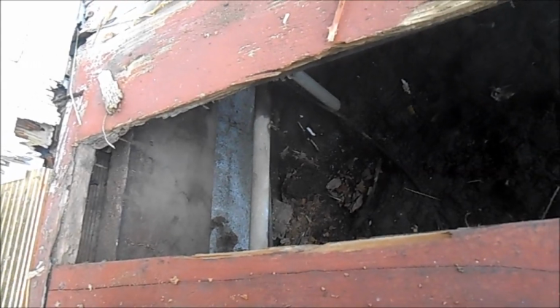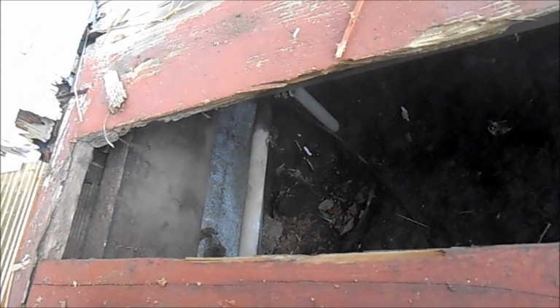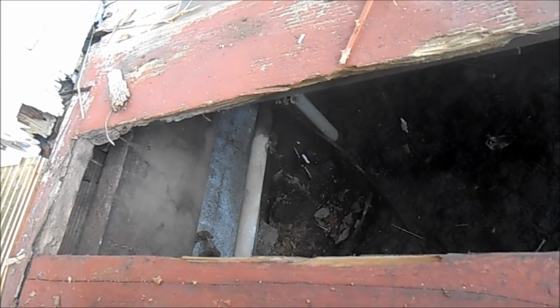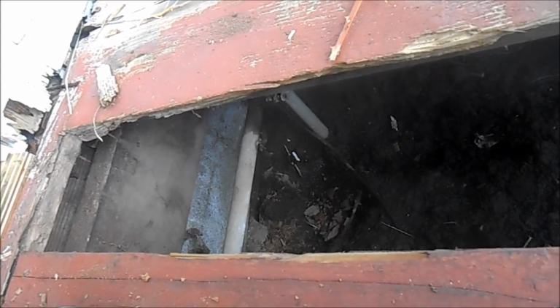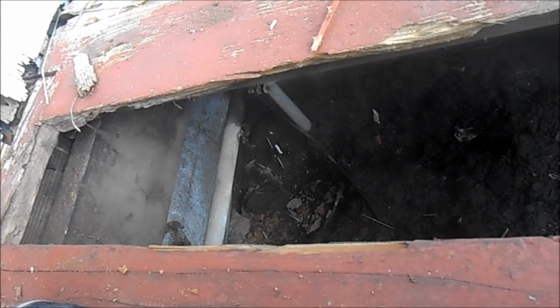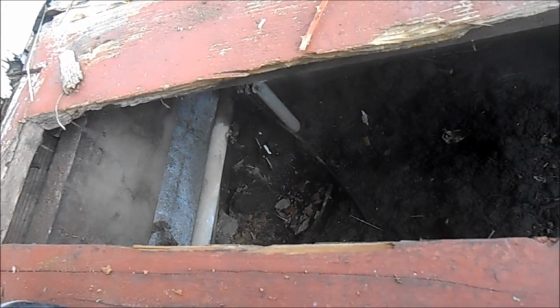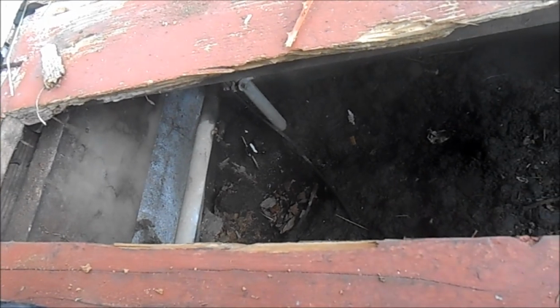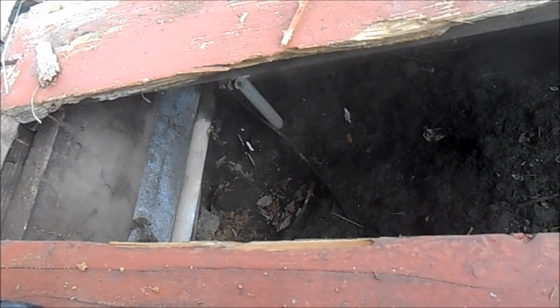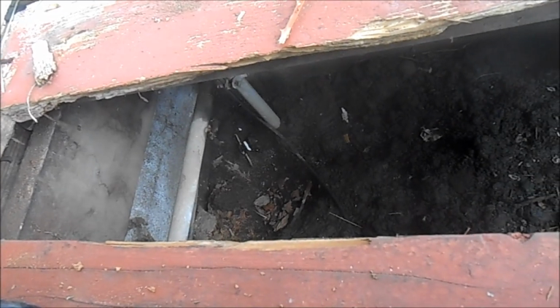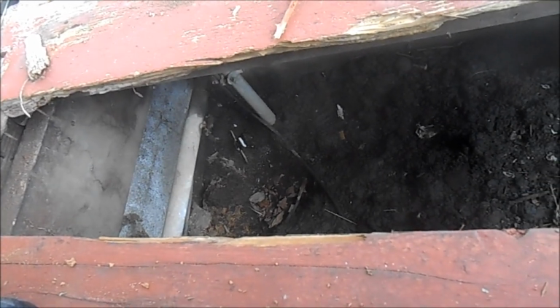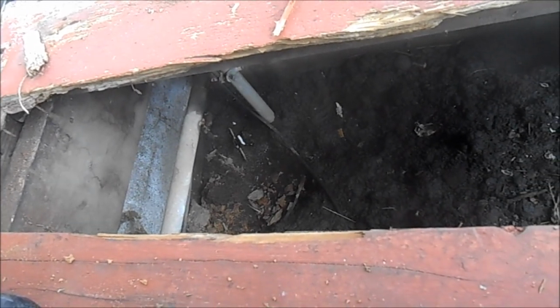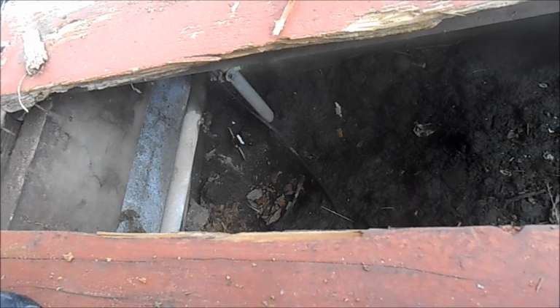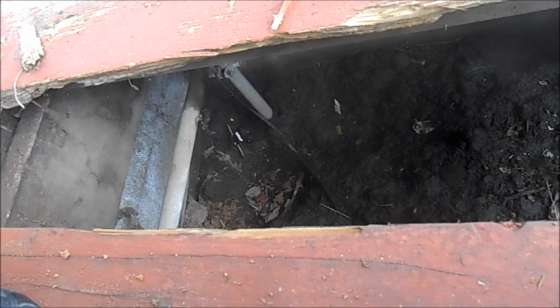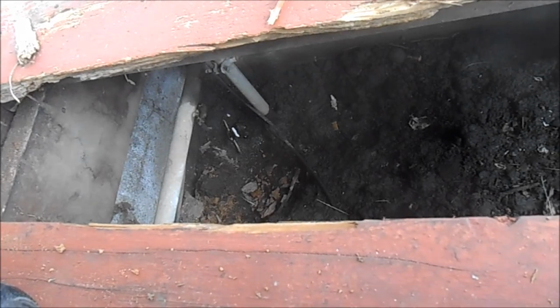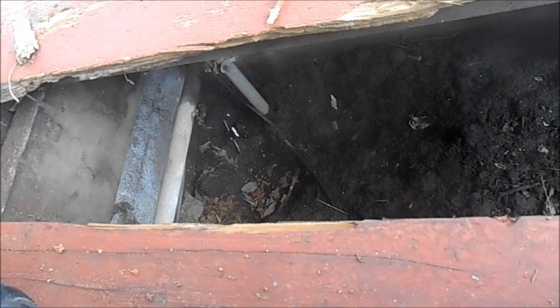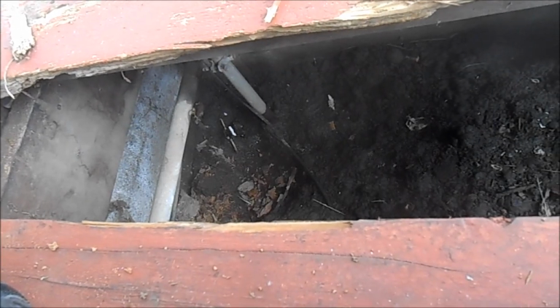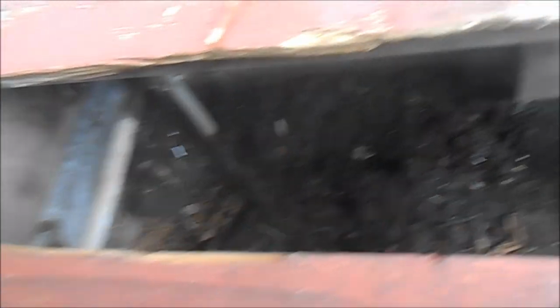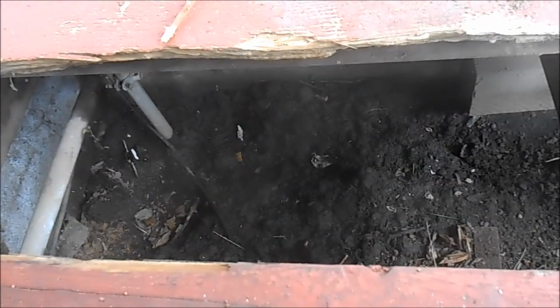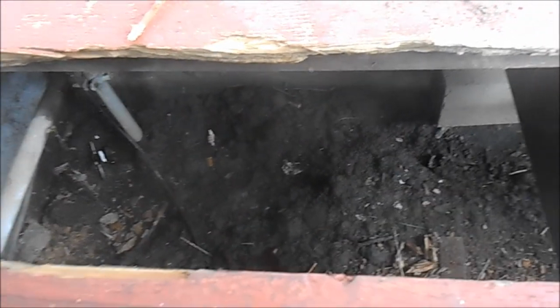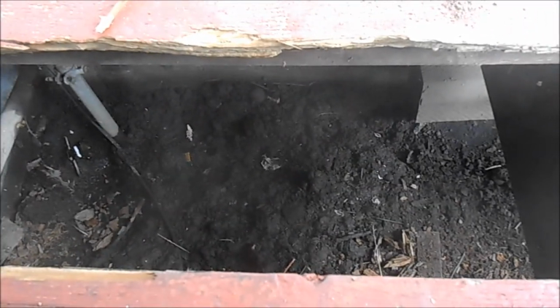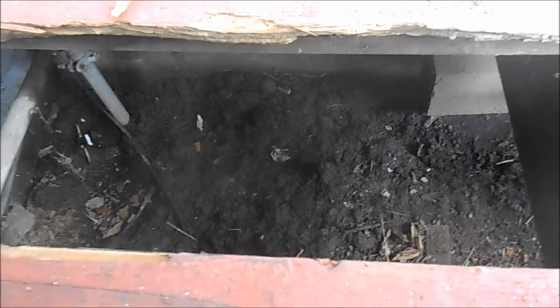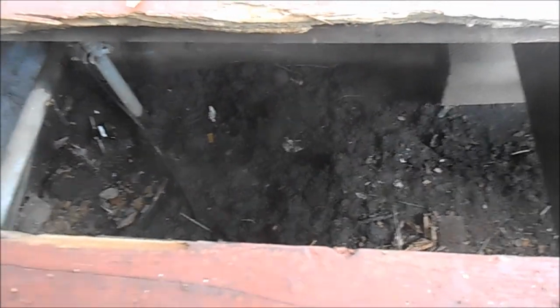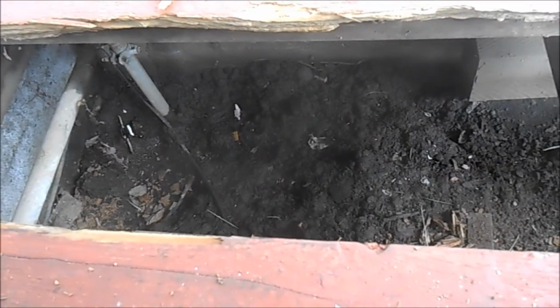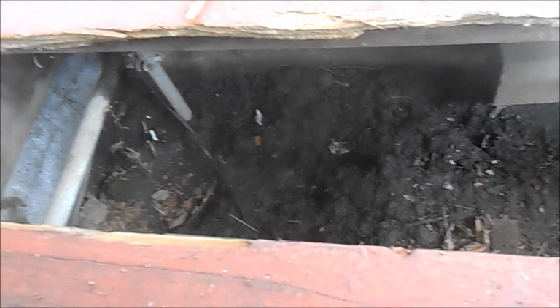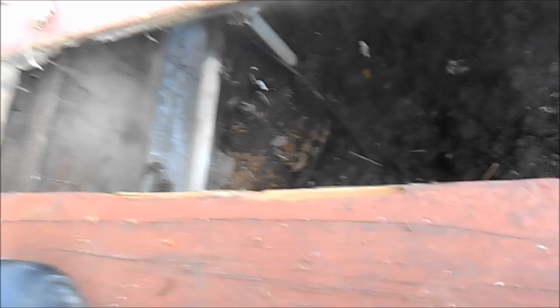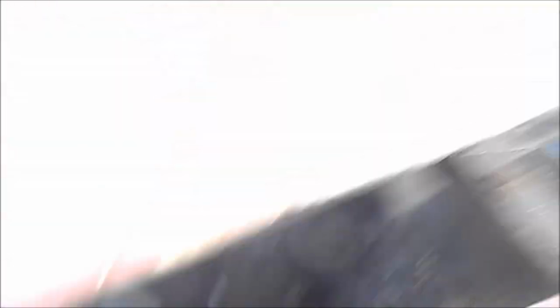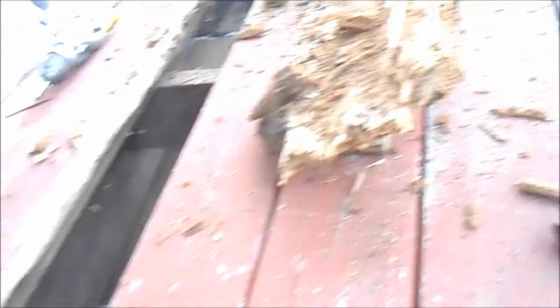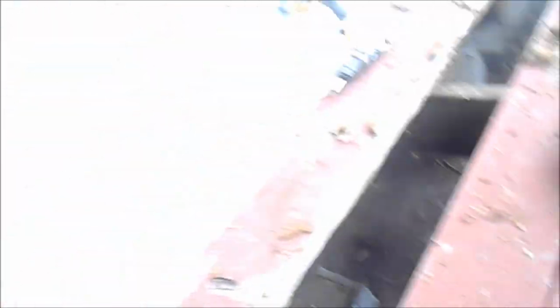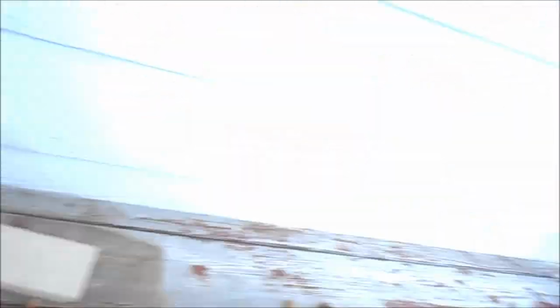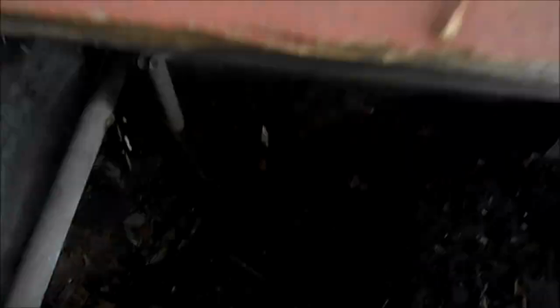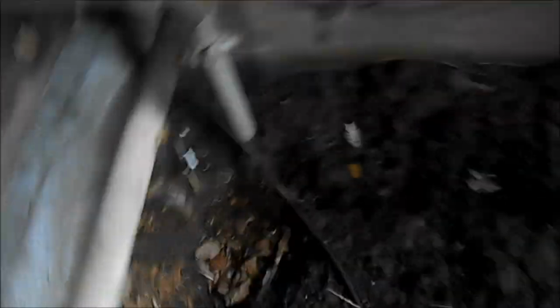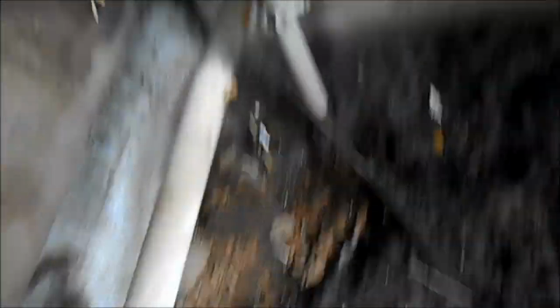I hear it. I've still got a leak somewhere under this rotted deck. That's right there.